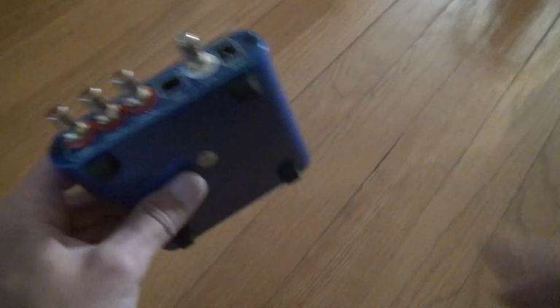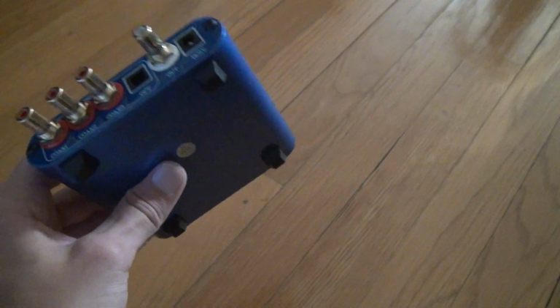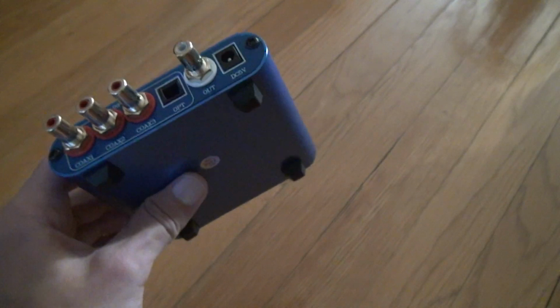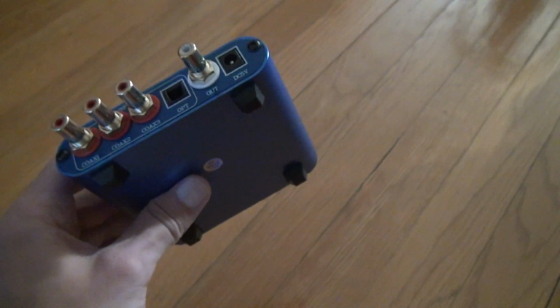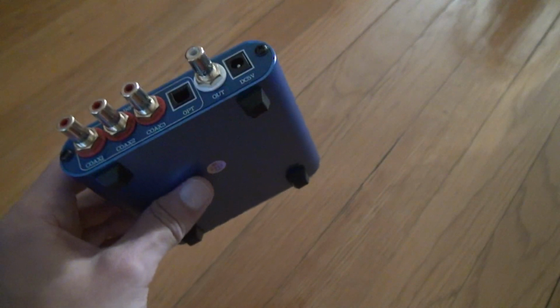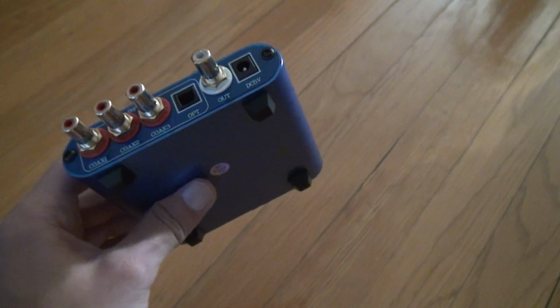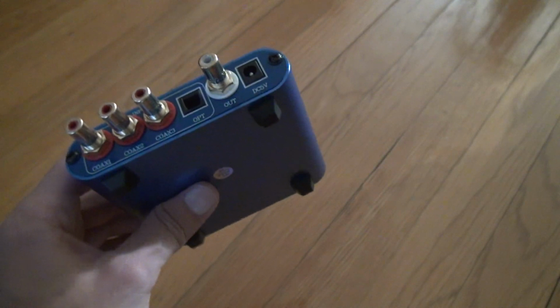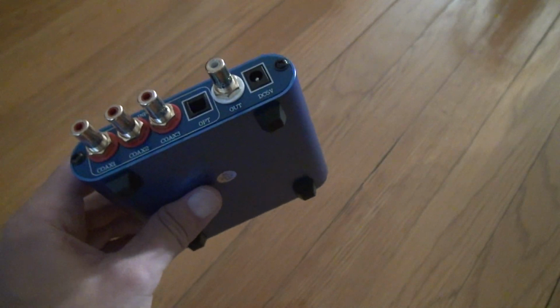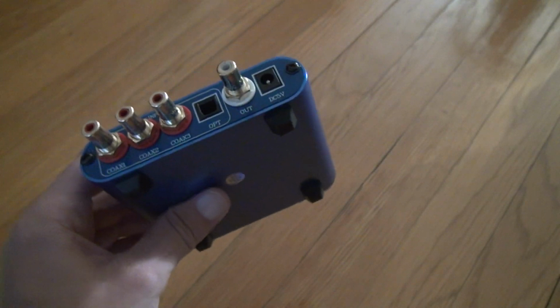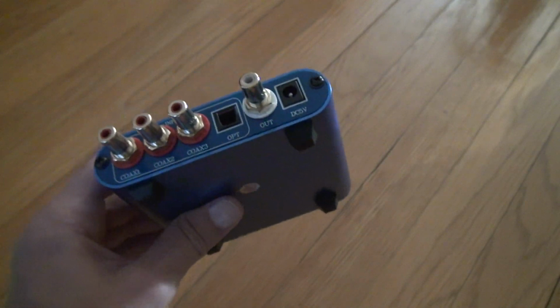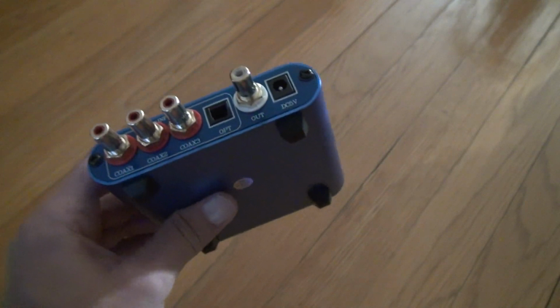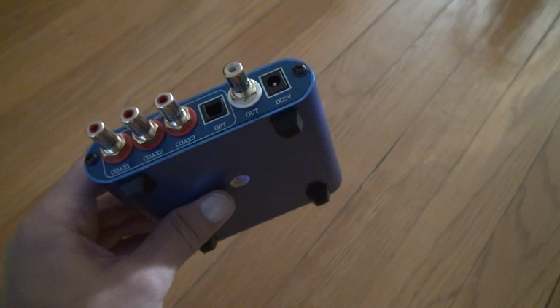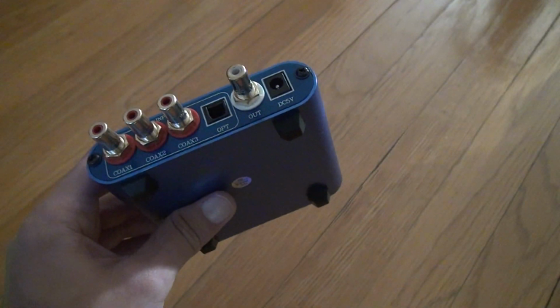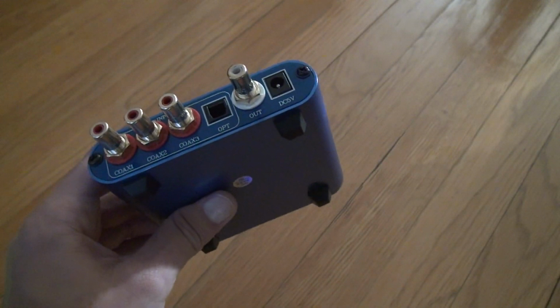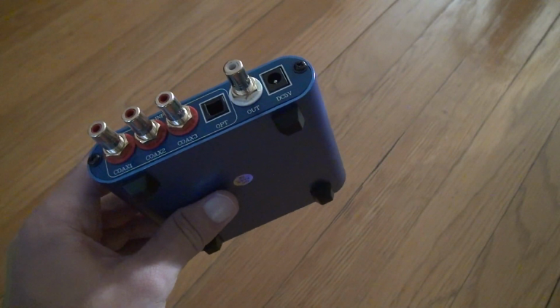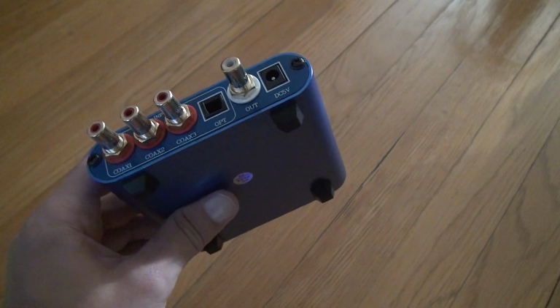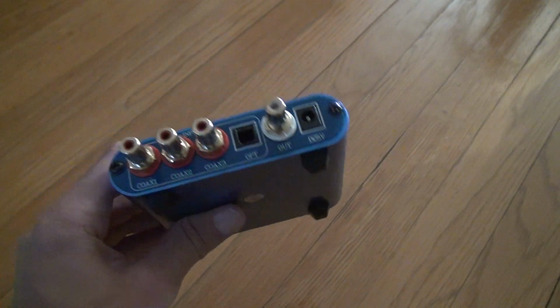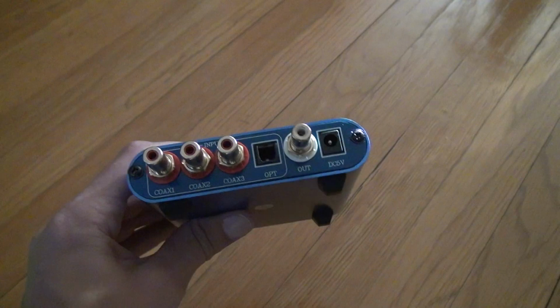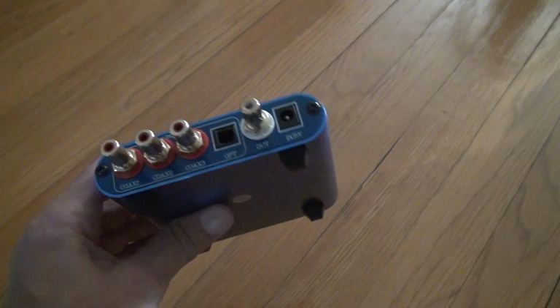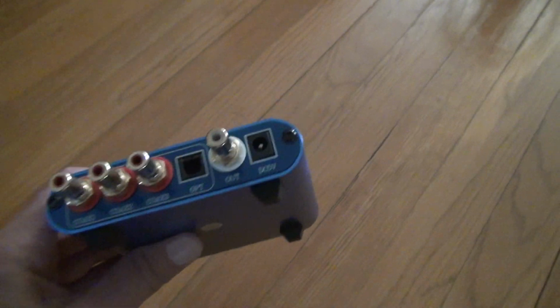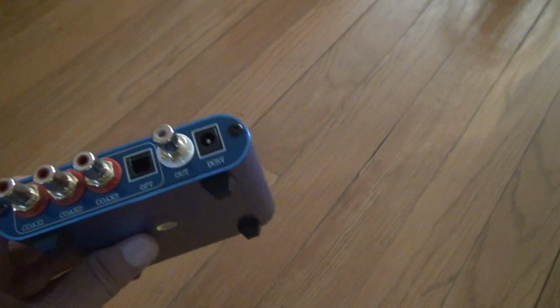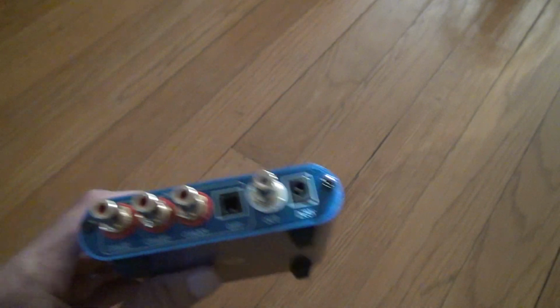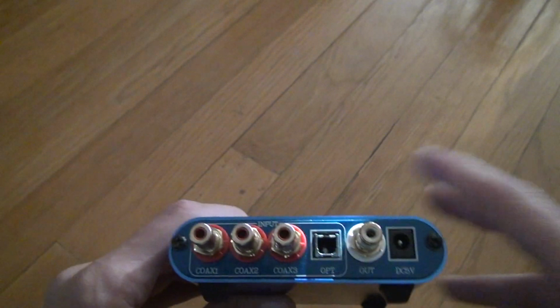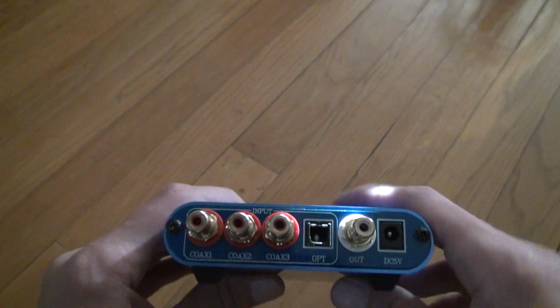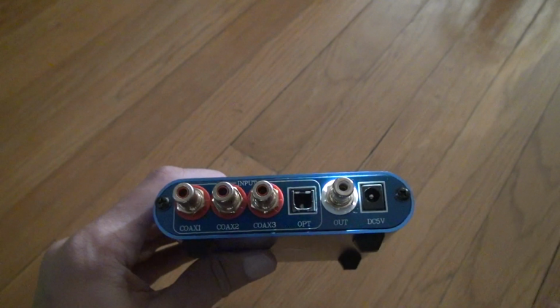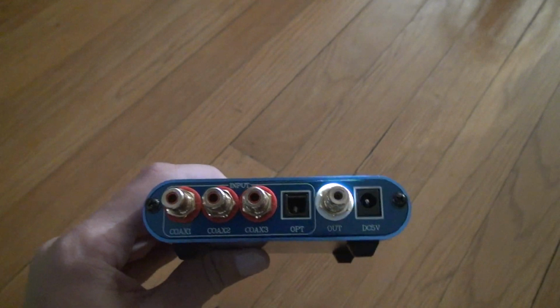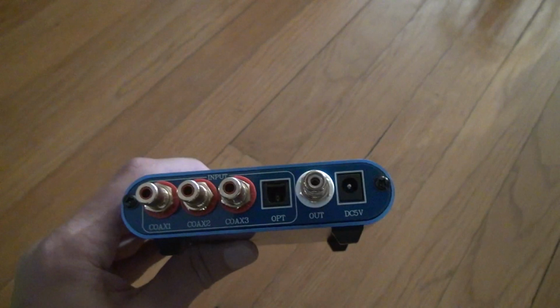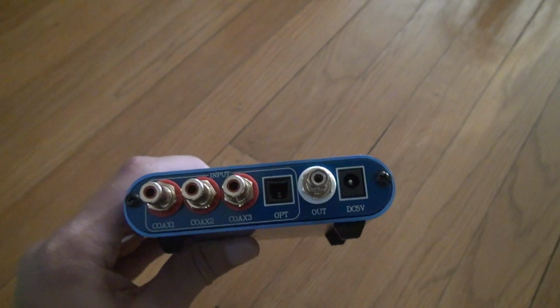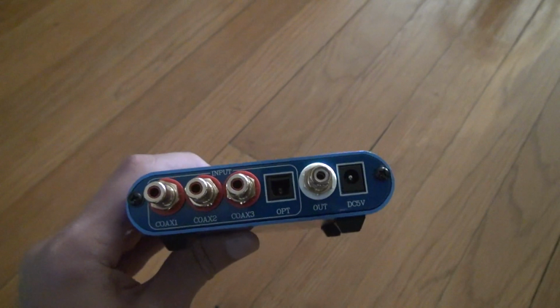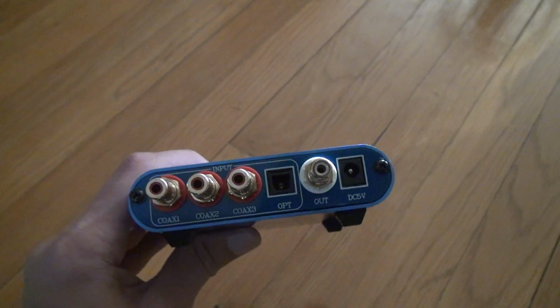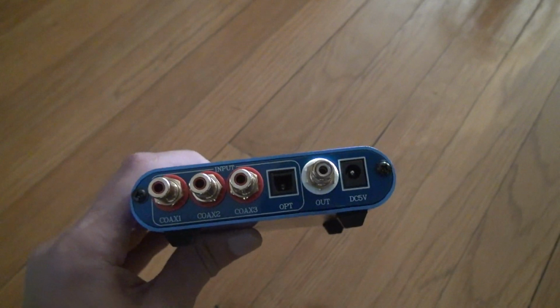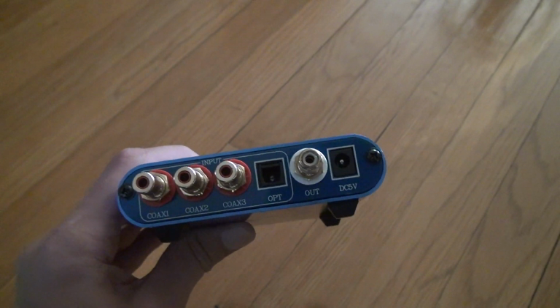It does come with a plug. Unfortunately, the only bad thing about that is it's a plug that doesn't have enough power adapter.